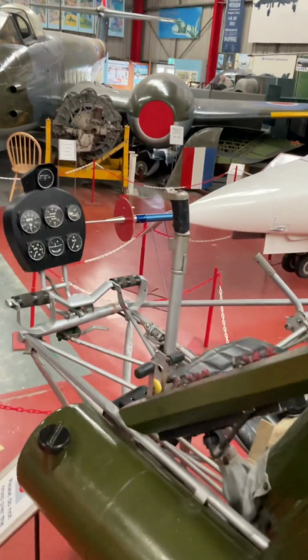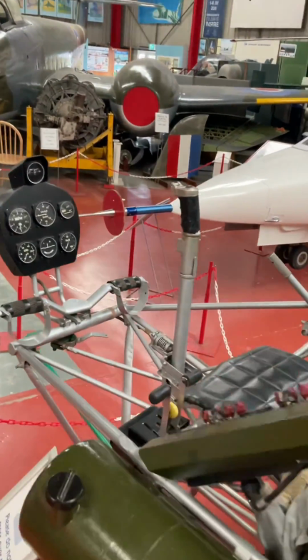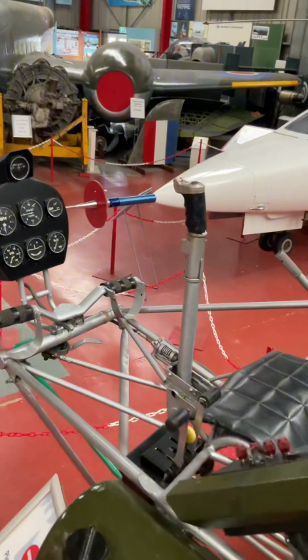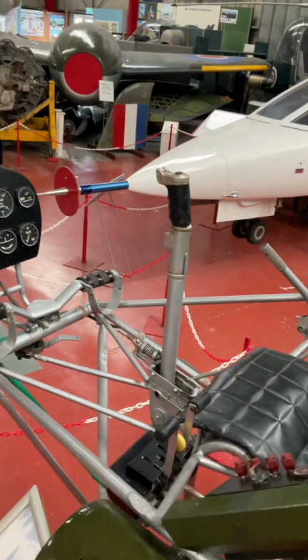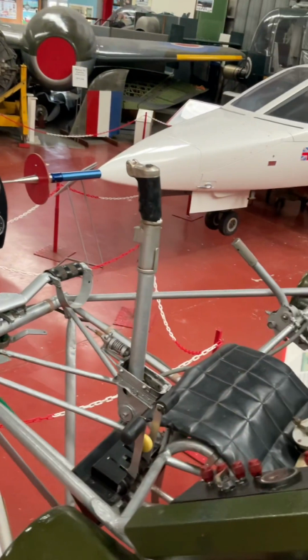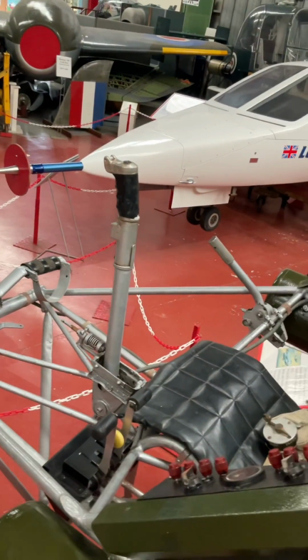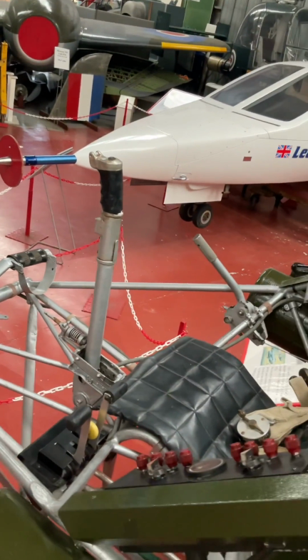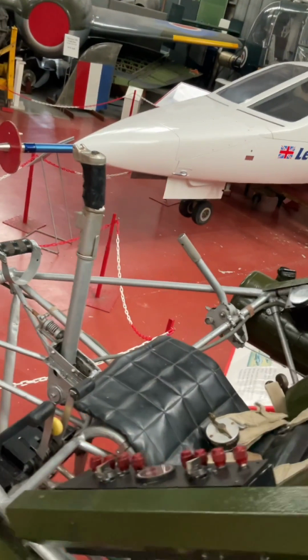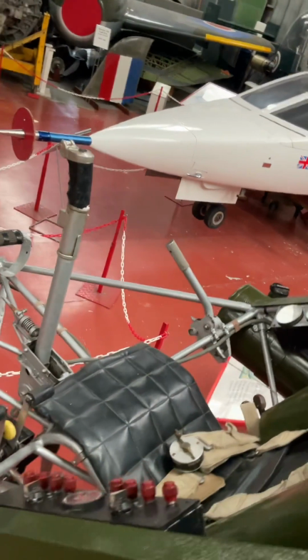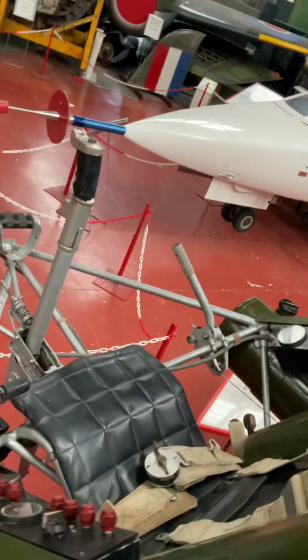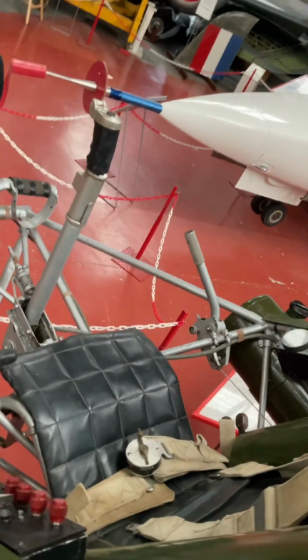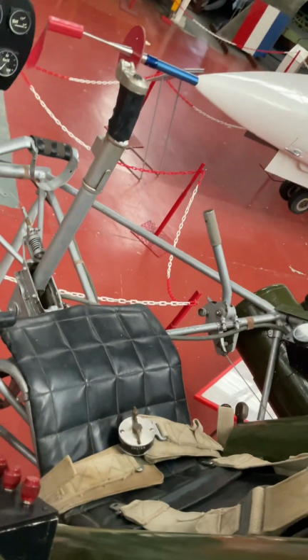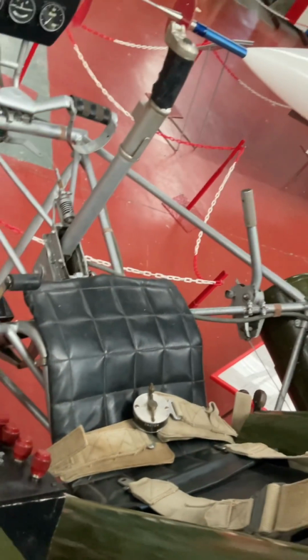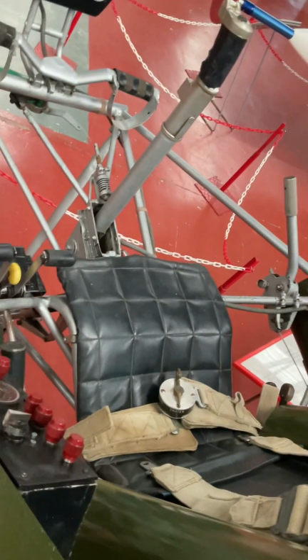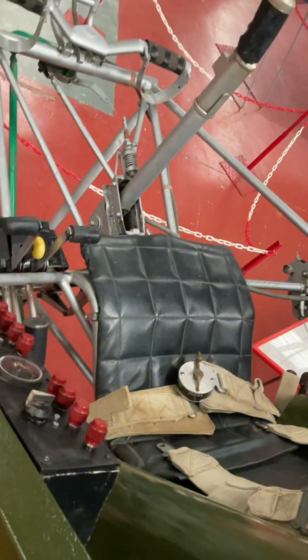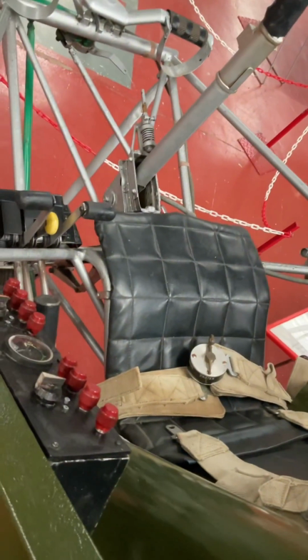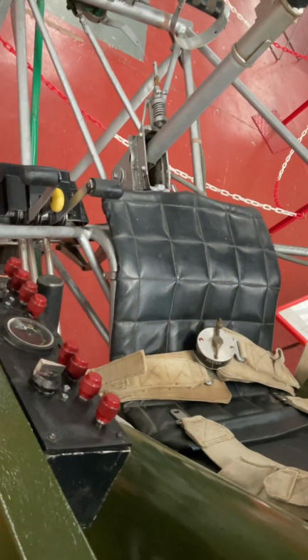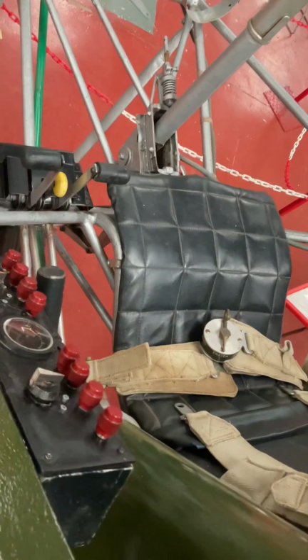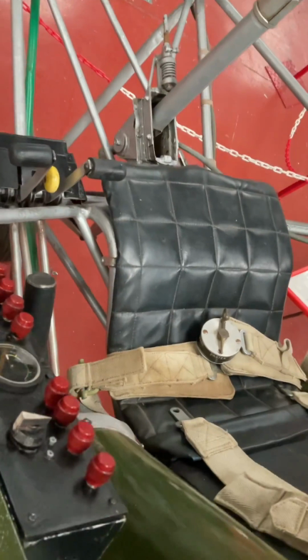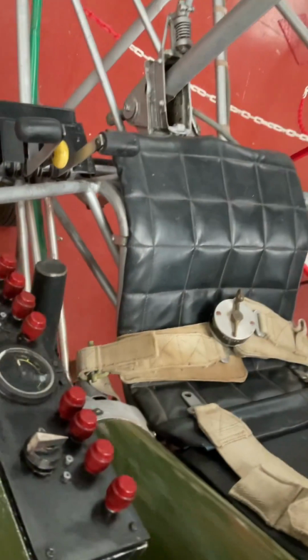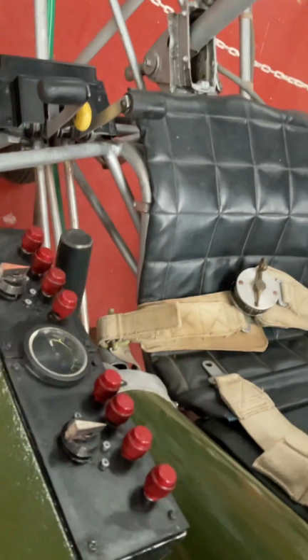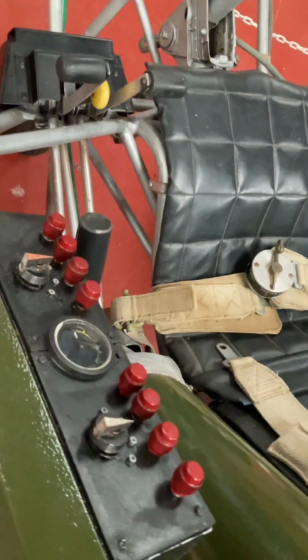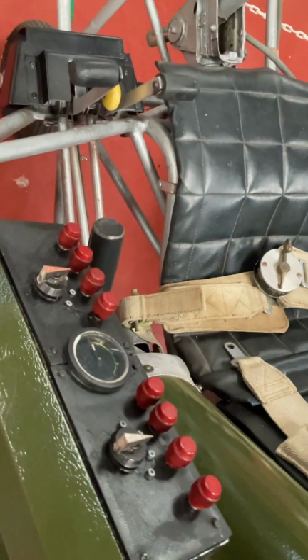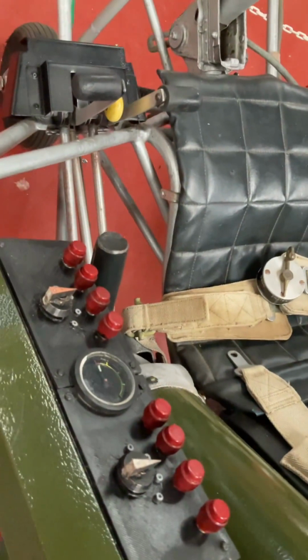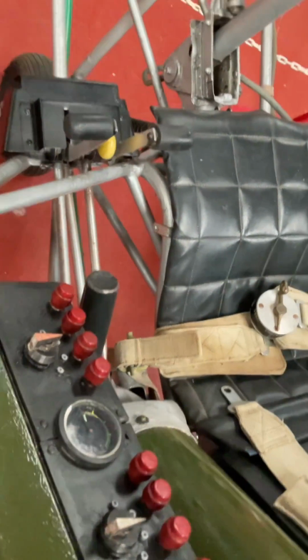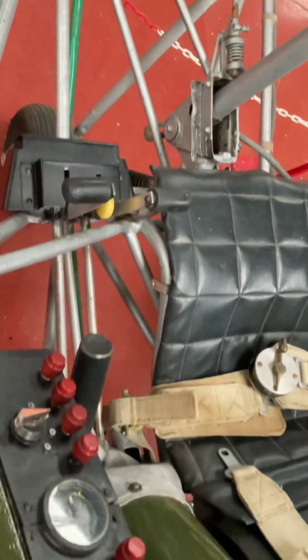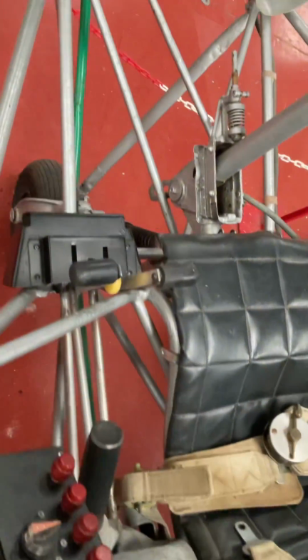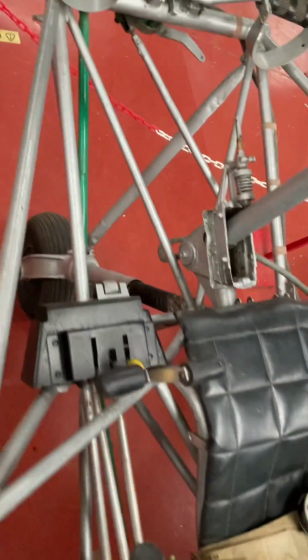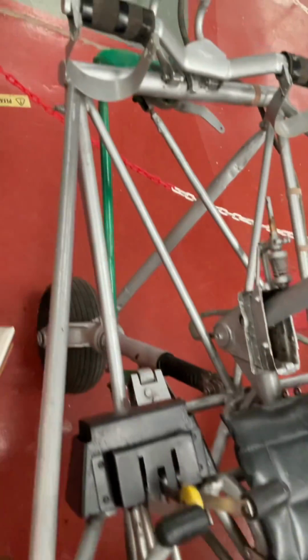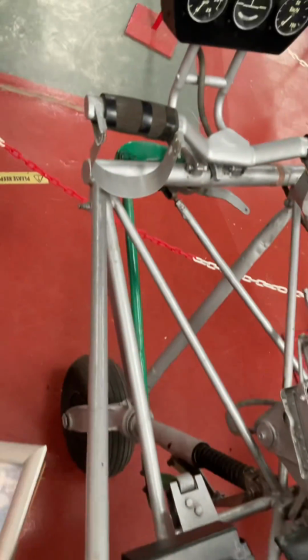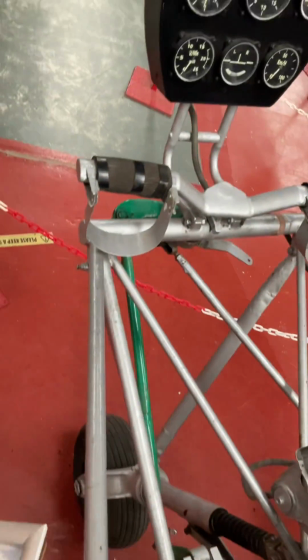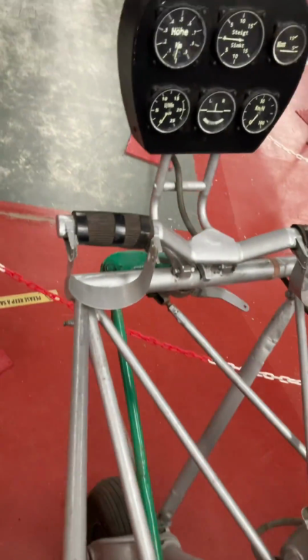The FL-282 was powered by a Bravo SH-14A radial engine which provided 160 horsepower. The engine was mounted in the centre fuselage below the rotor mast.